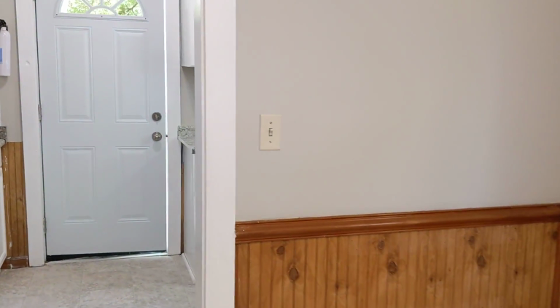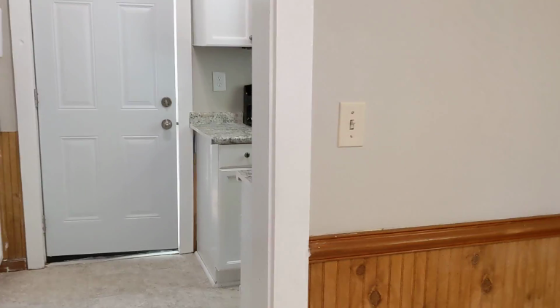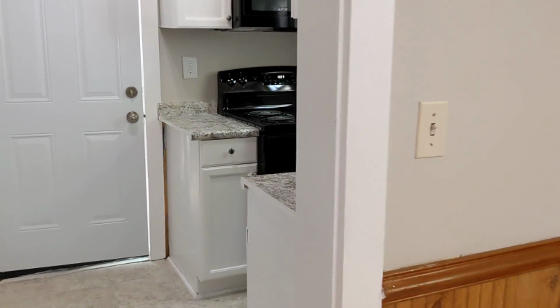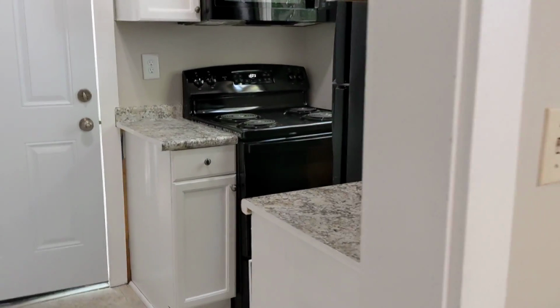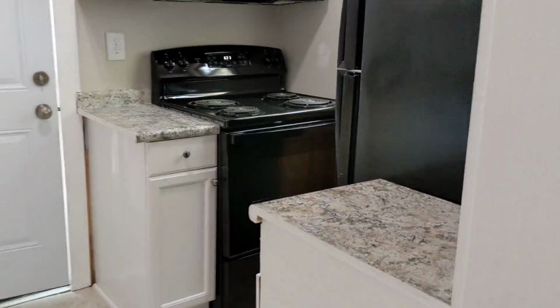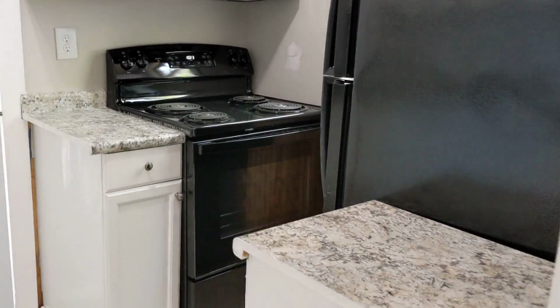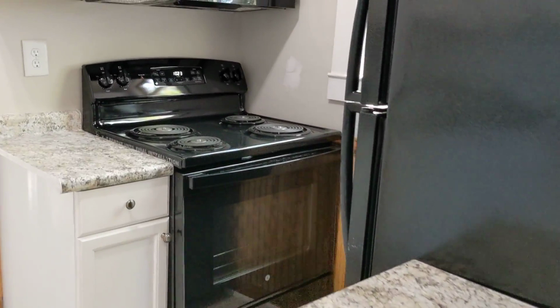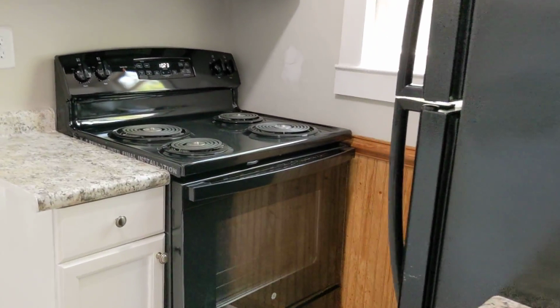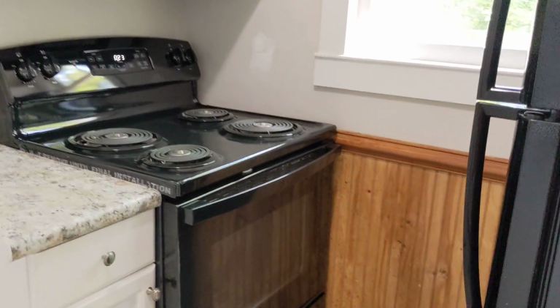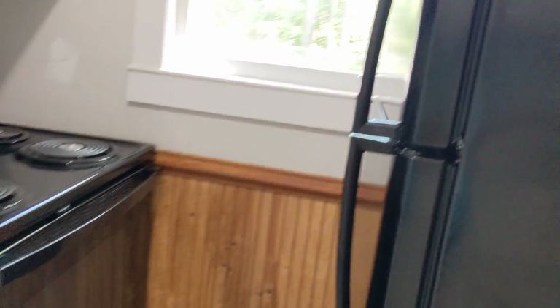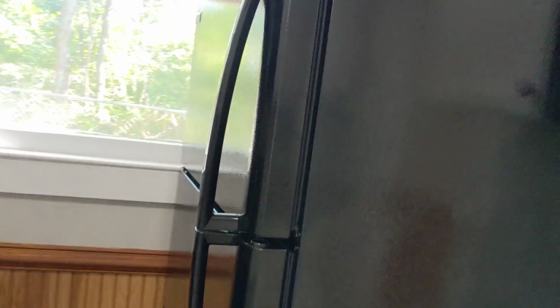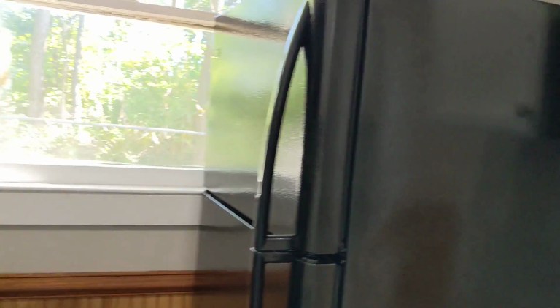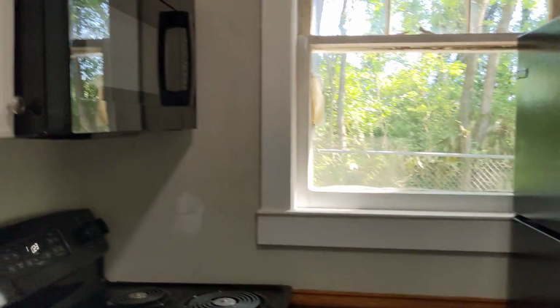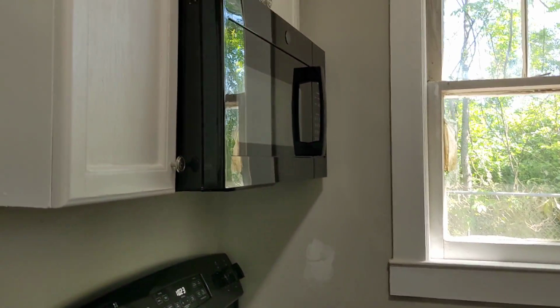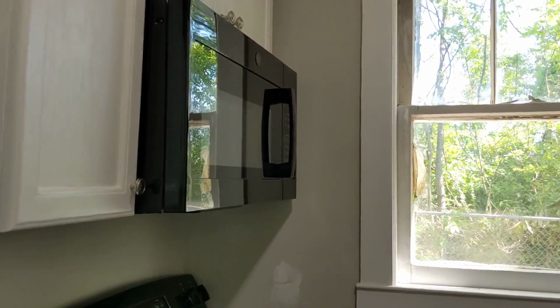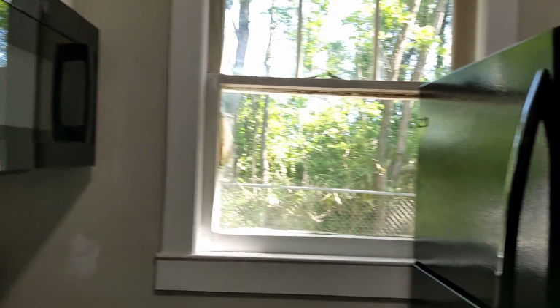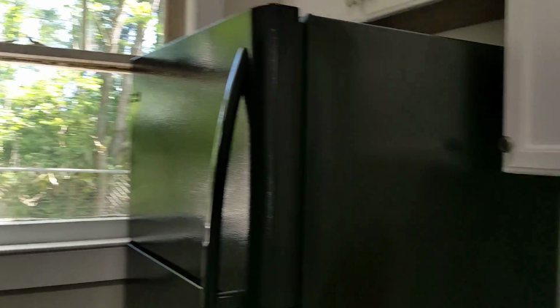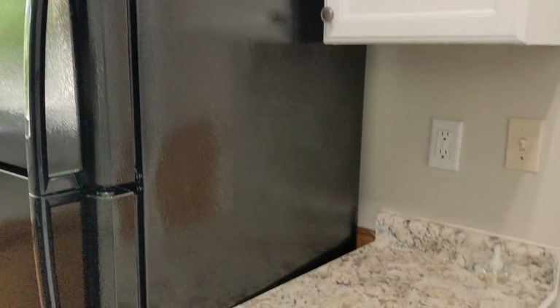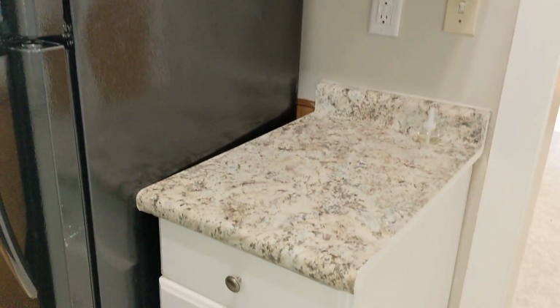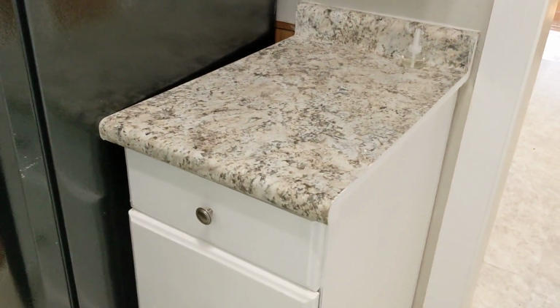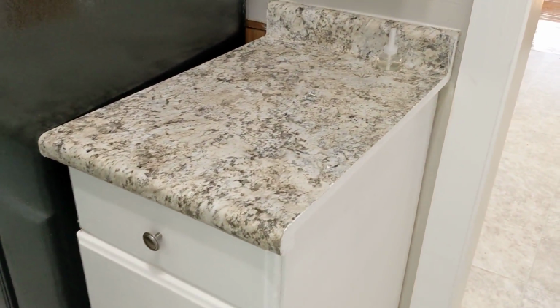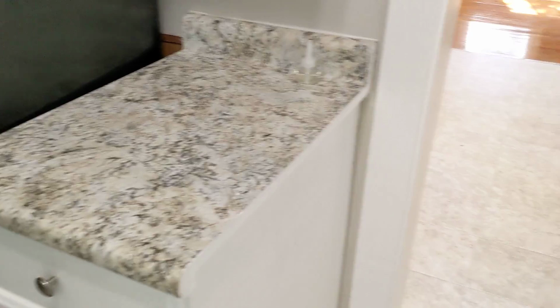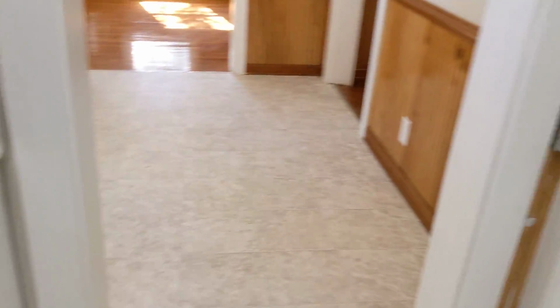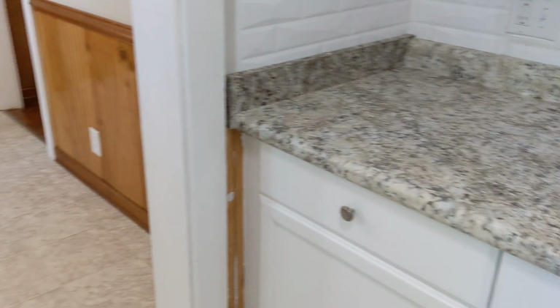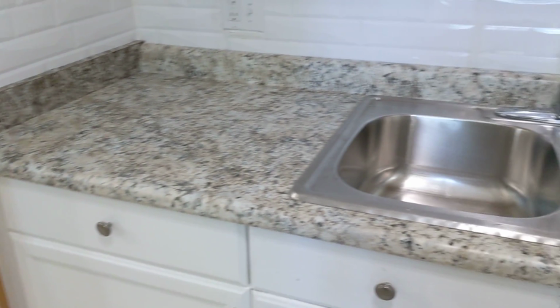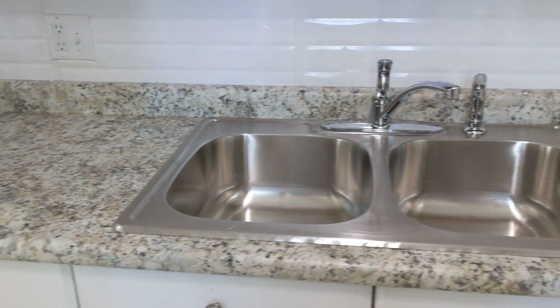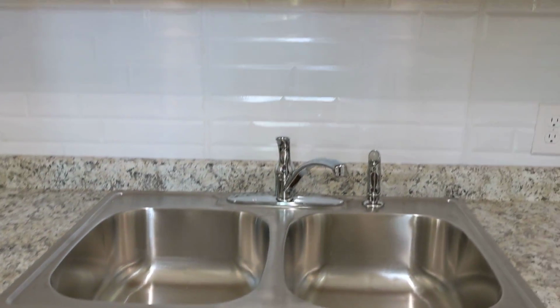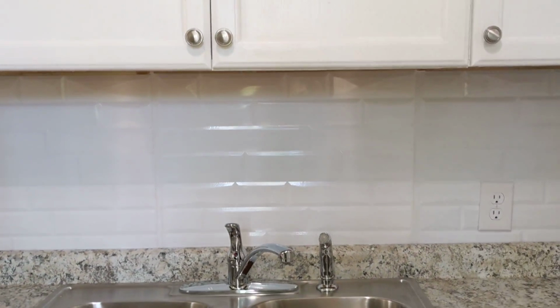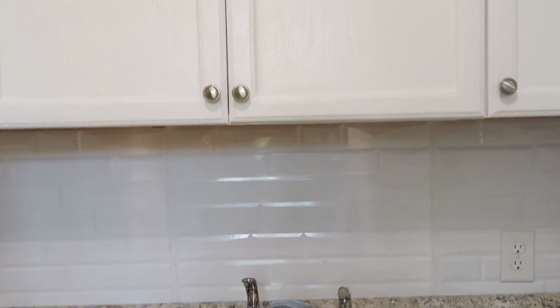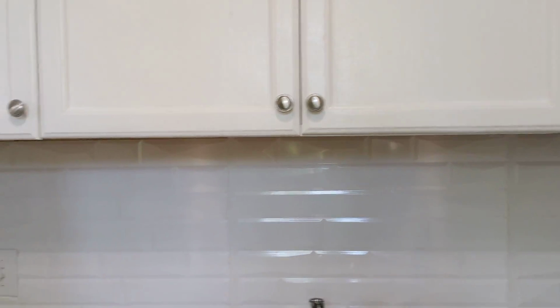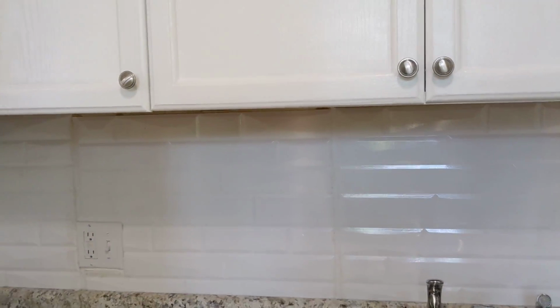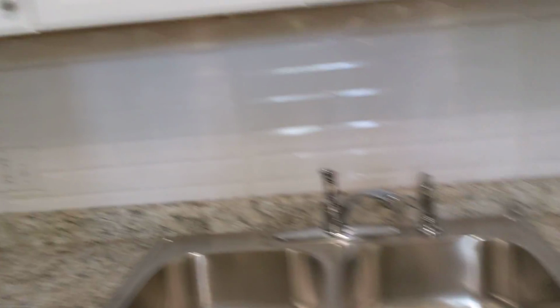Here is the beautiful kitchen. We have a stove, refrigerator, microwave, lots of cabinets, granite countertops, new sink, nice backsplash.